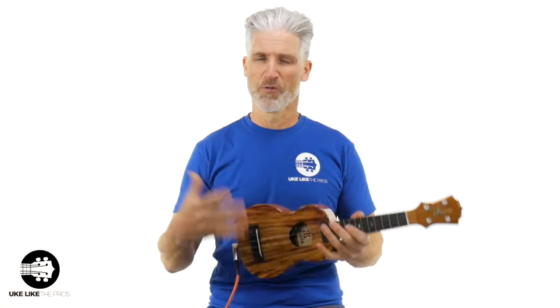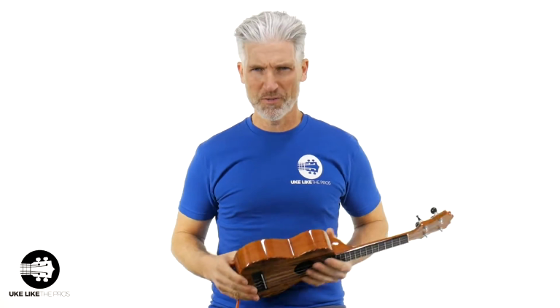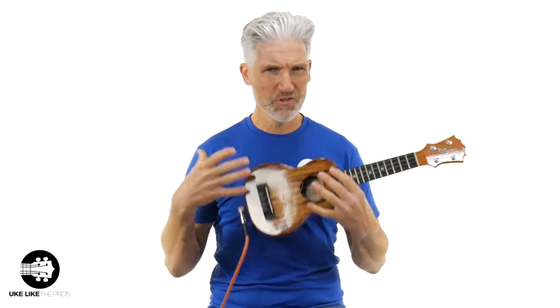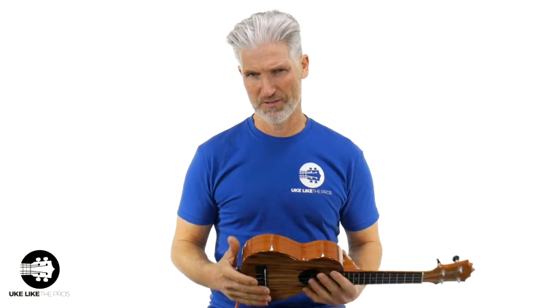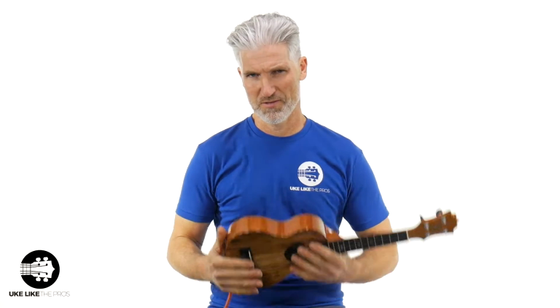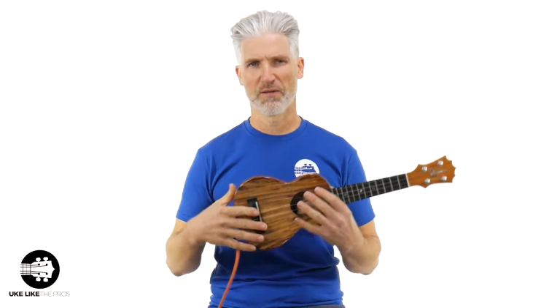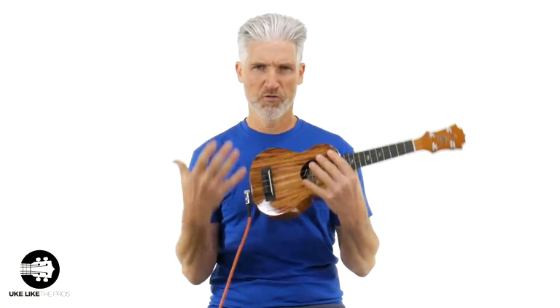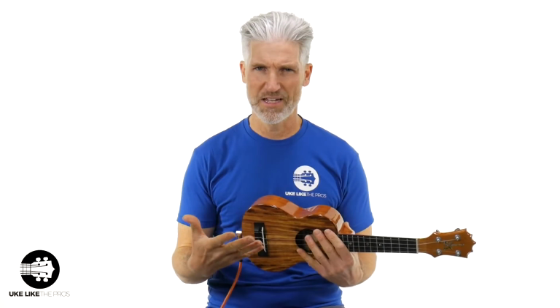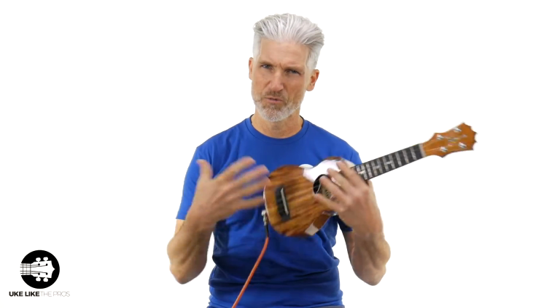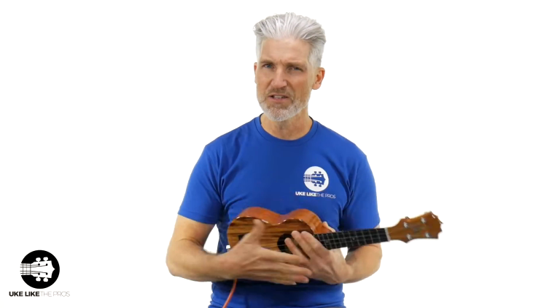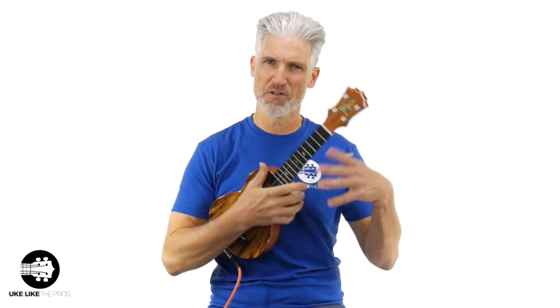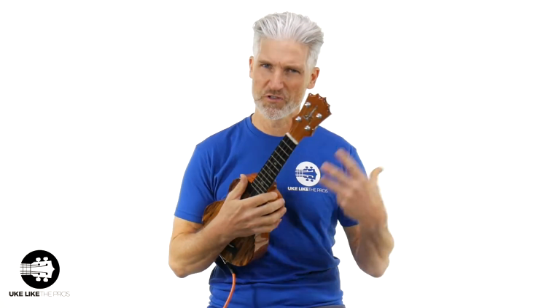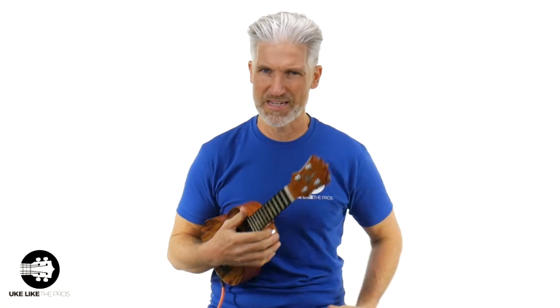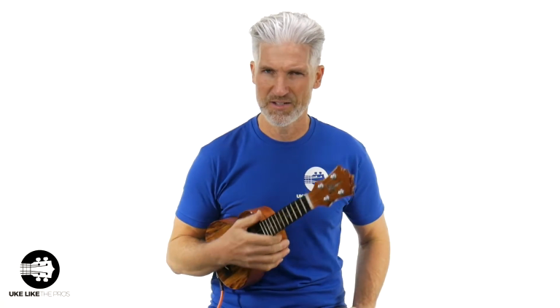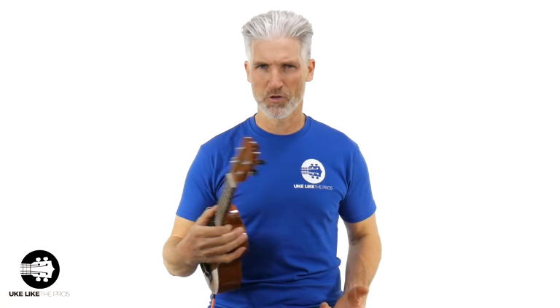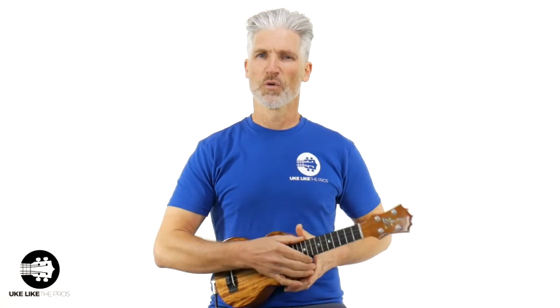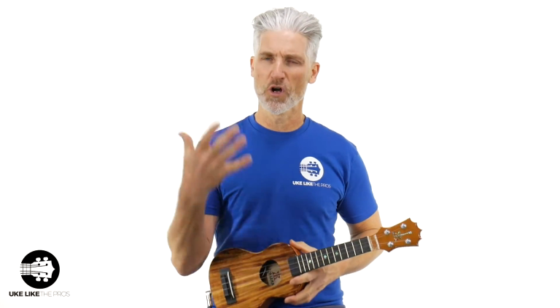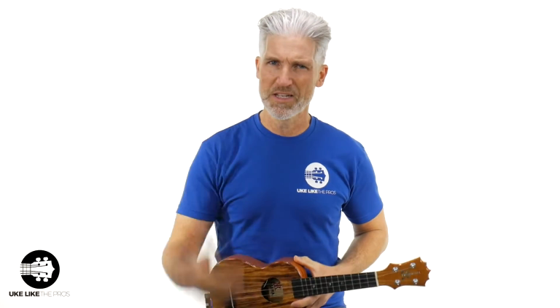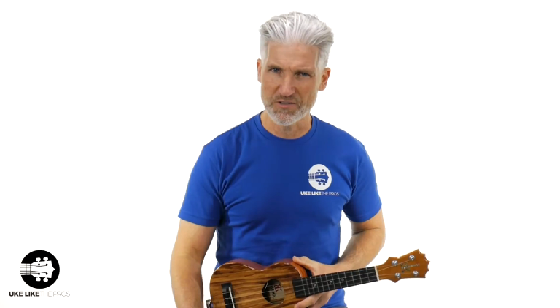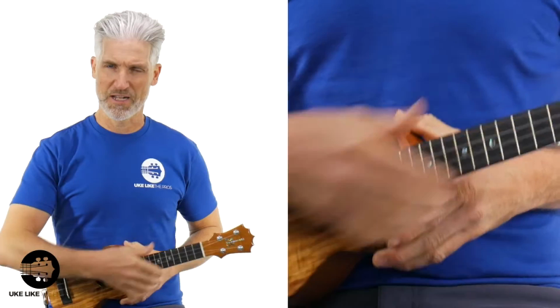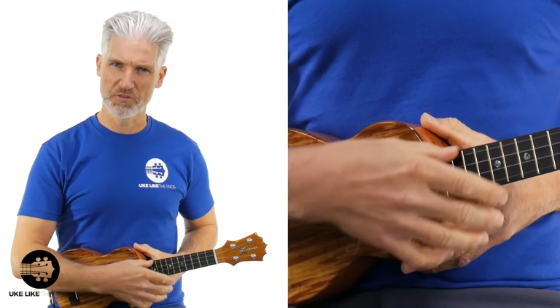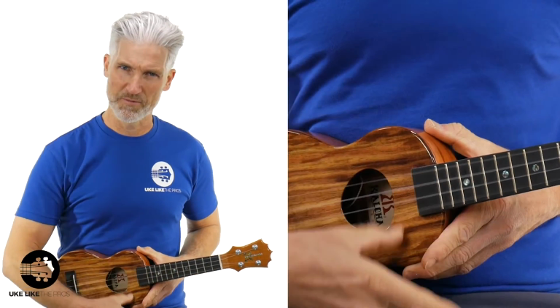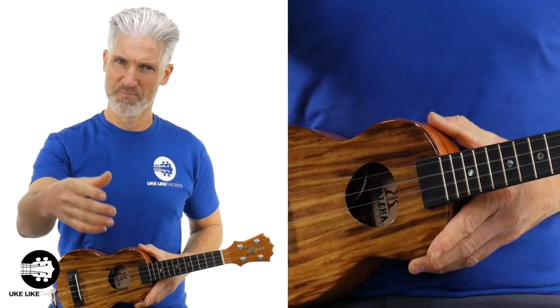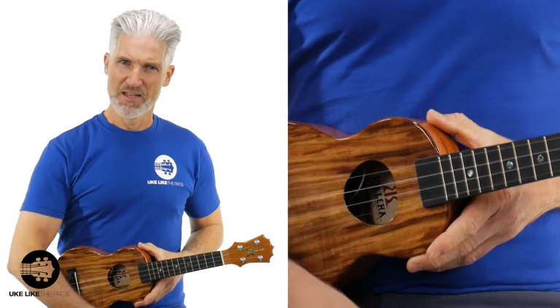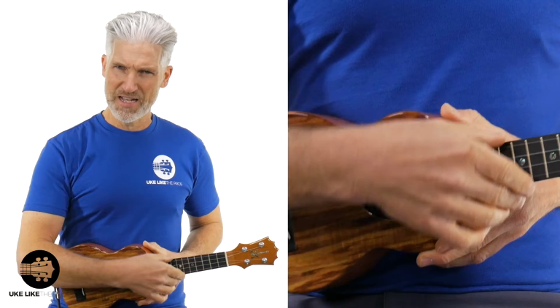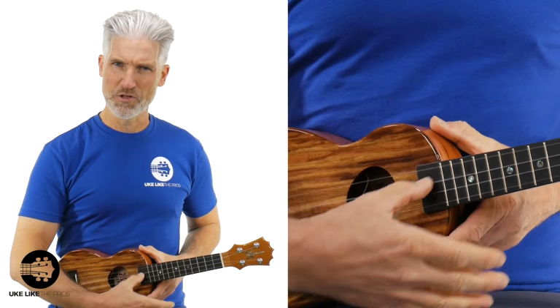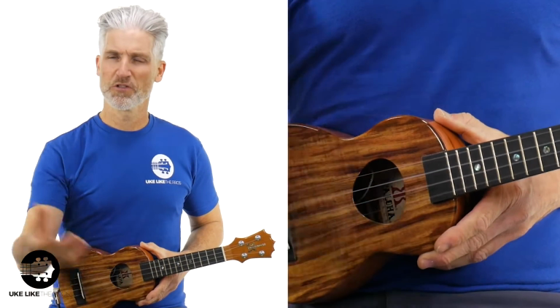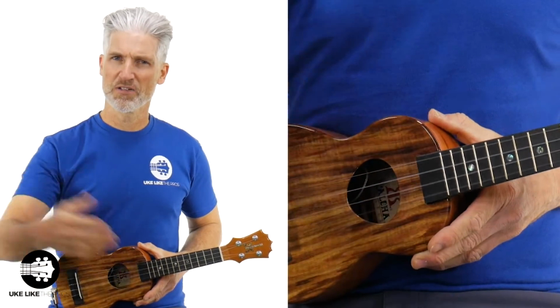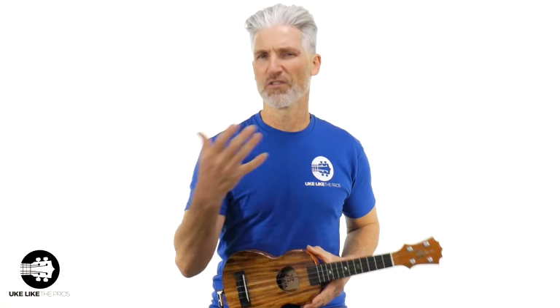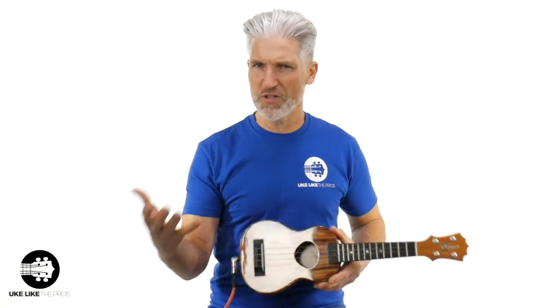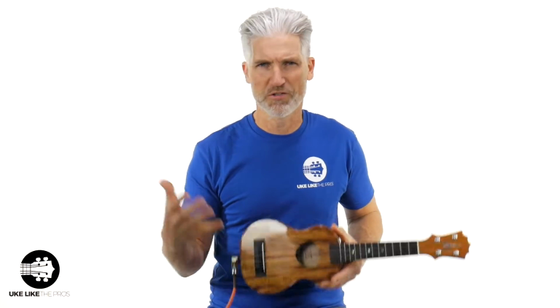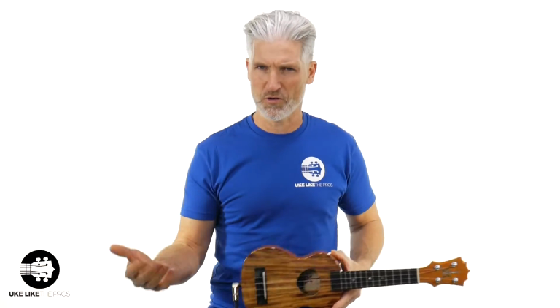We're doing something a little different this time for kids to make it really easy, especially if you're just beginning to play the ukulele. We're going to use open C tuning. And what that means is when you strum these strings, you get a C chord — a C major chord.